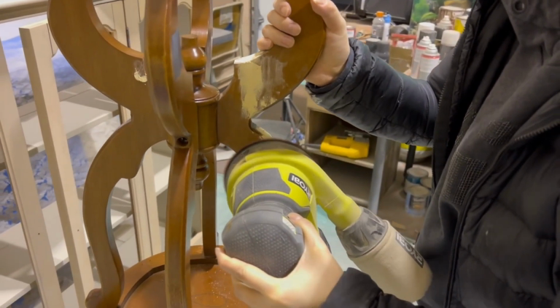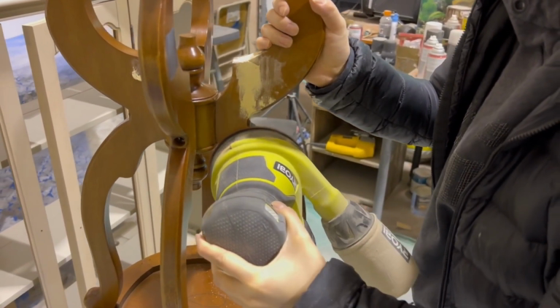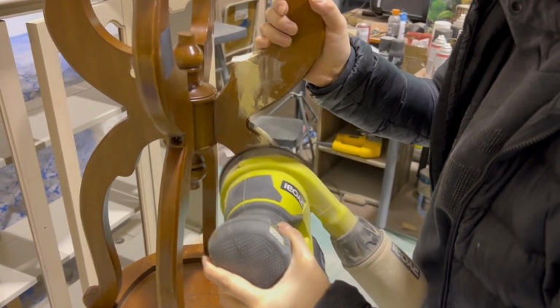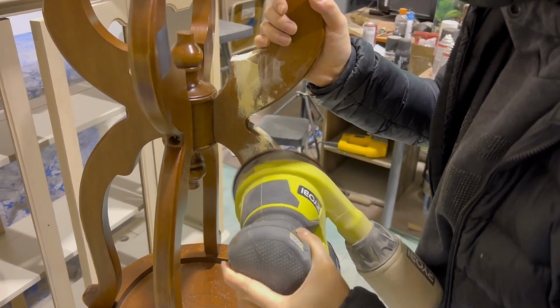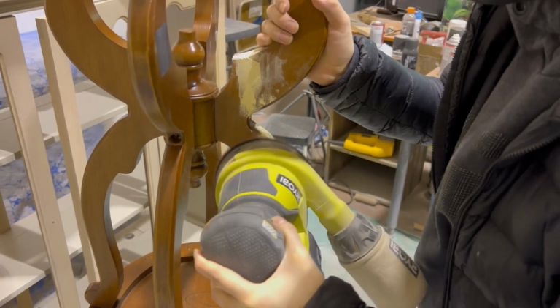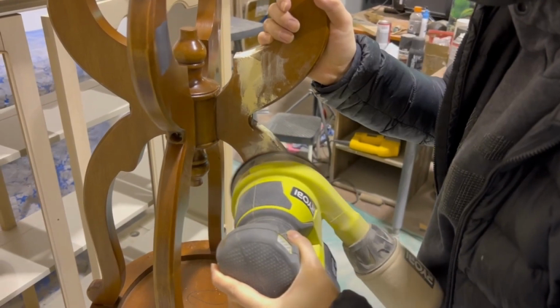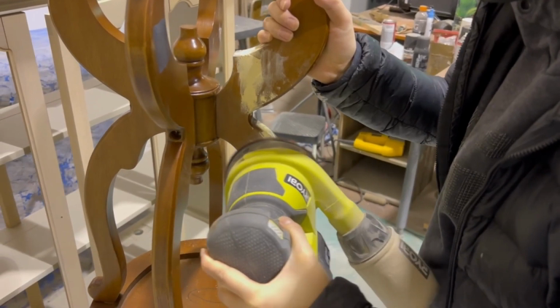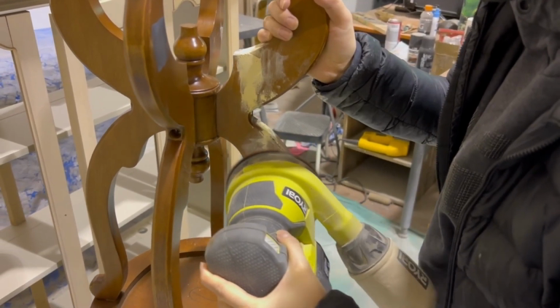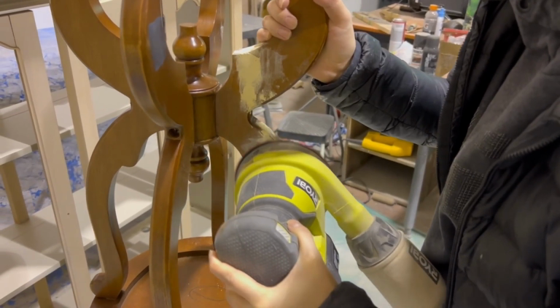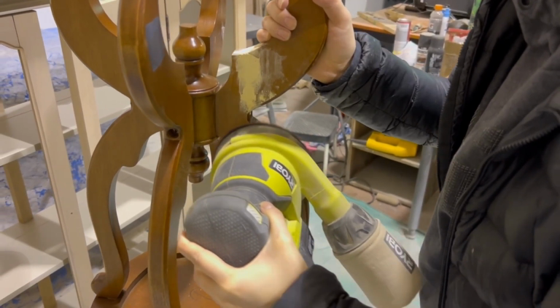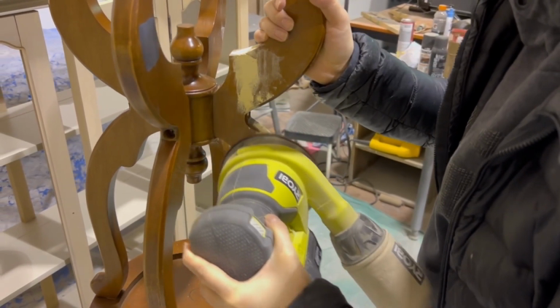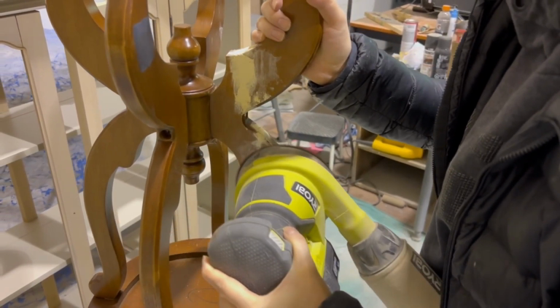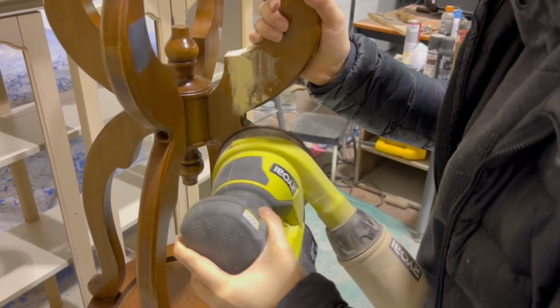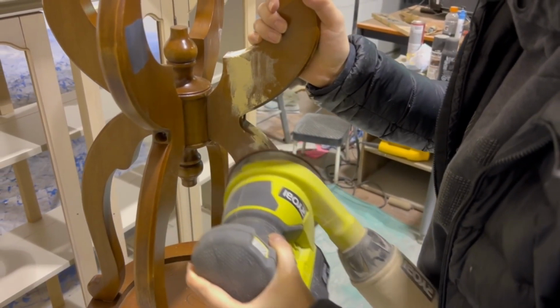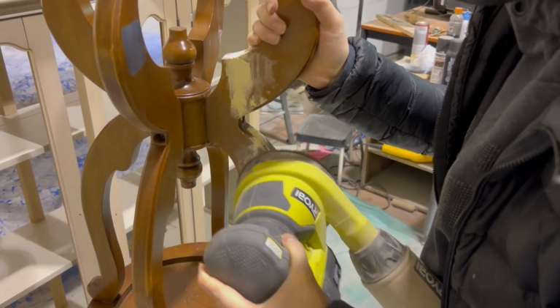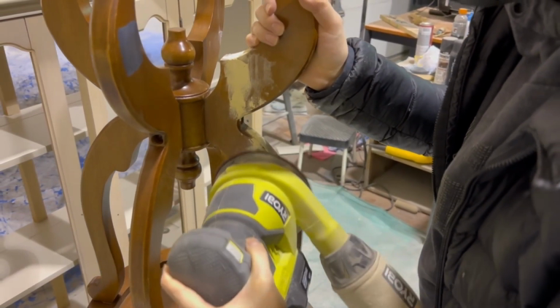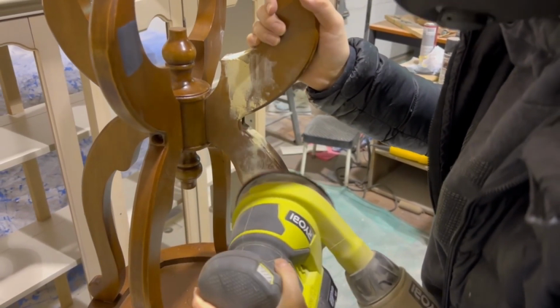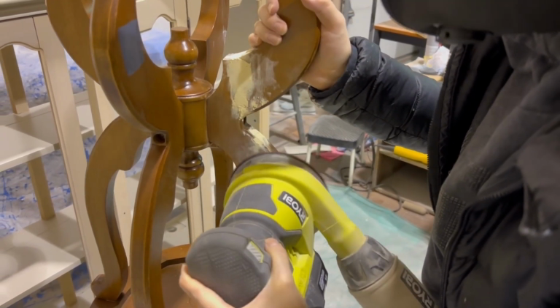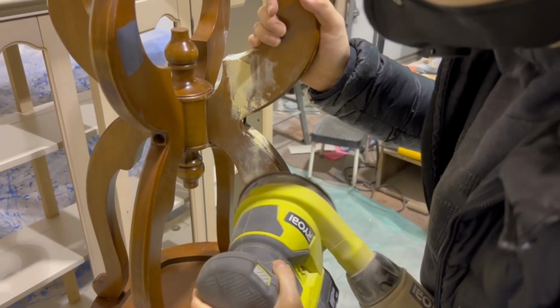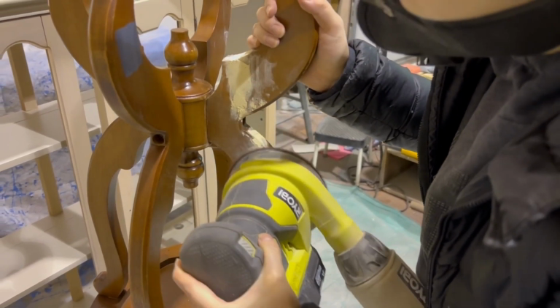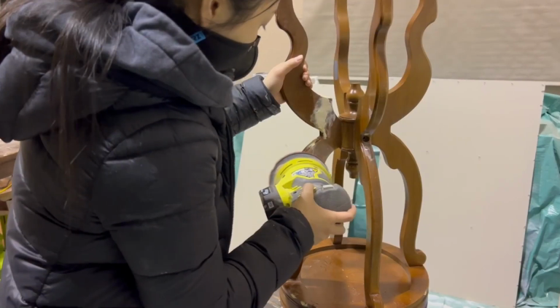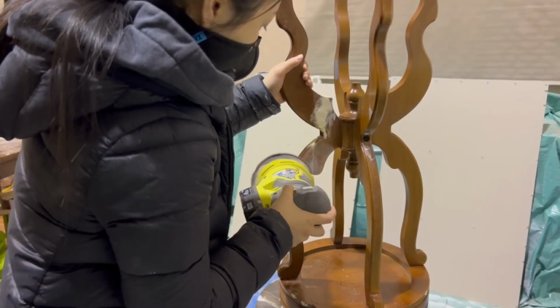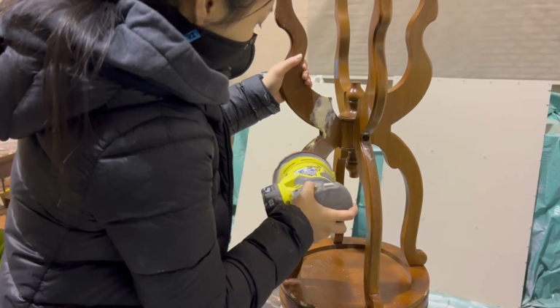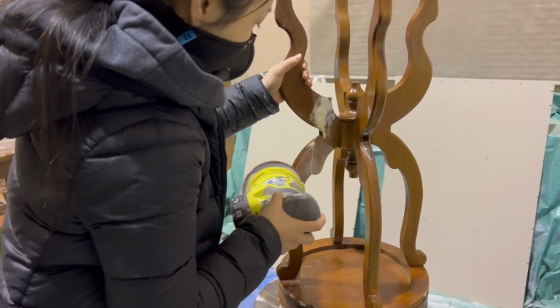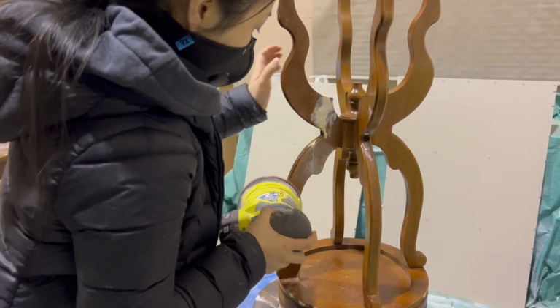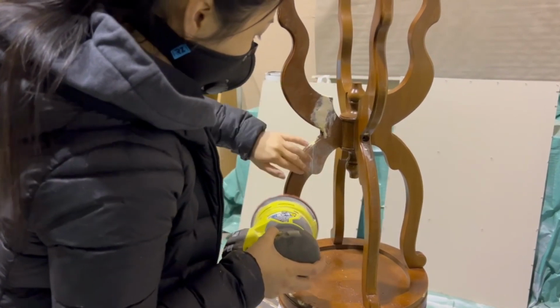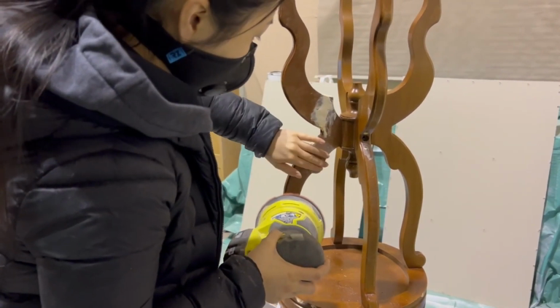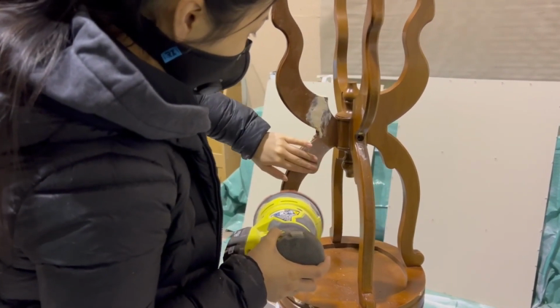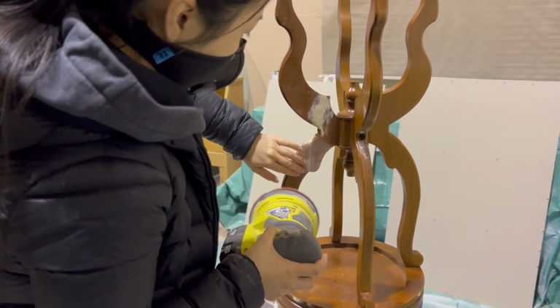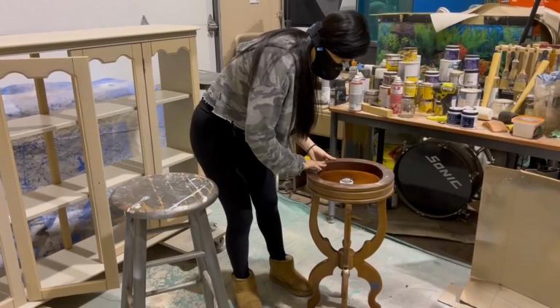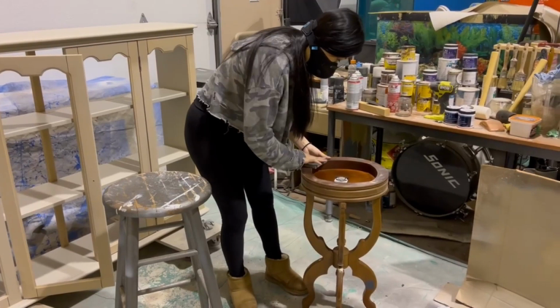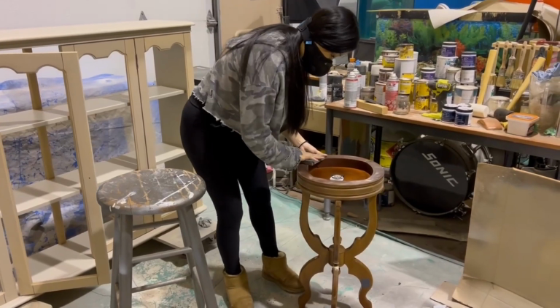Next, we sanded everything flat and gave it a good scuff sanding with some 220 sandpaper. This piece has a lot of curvy detailing so I opted to do most of this by hand.